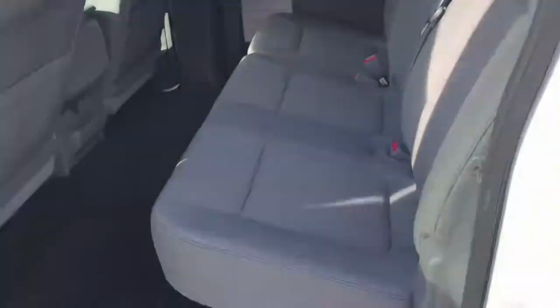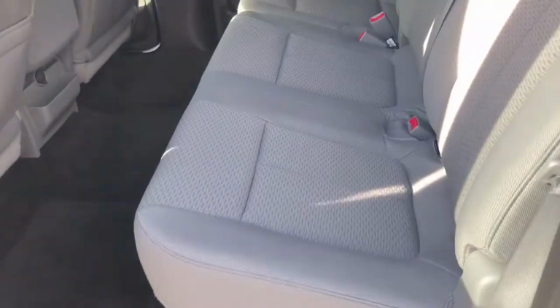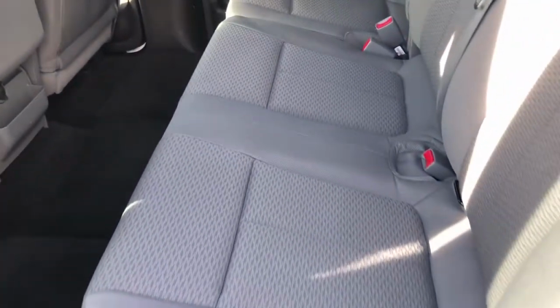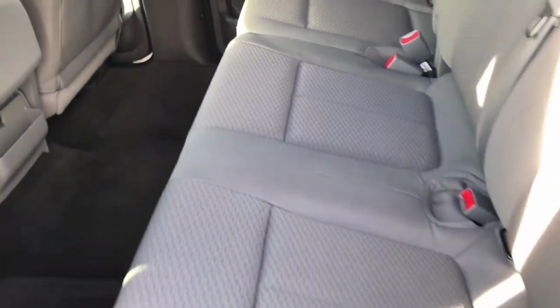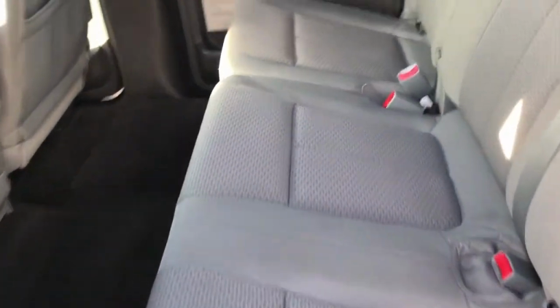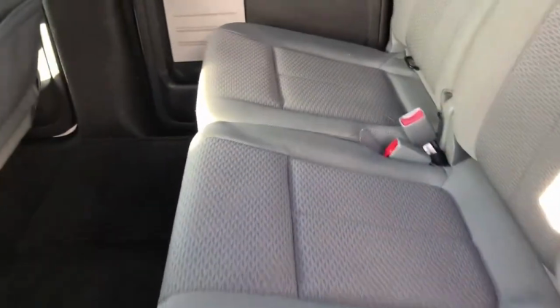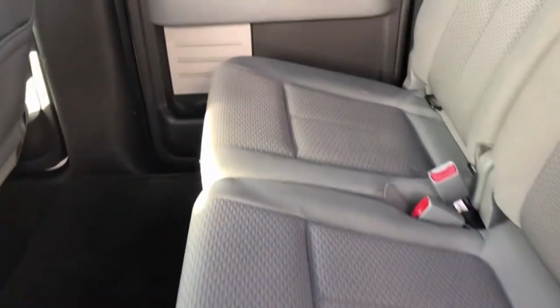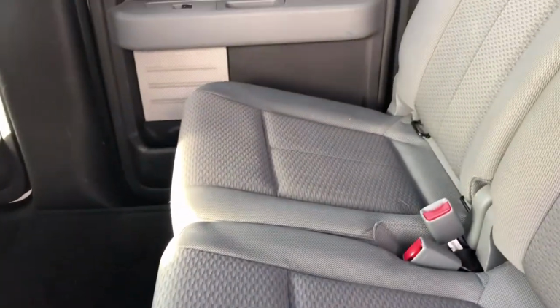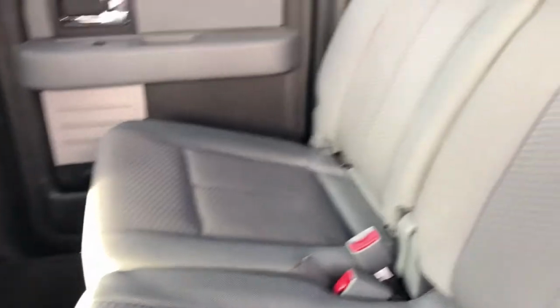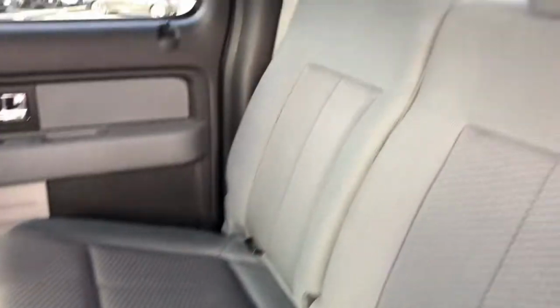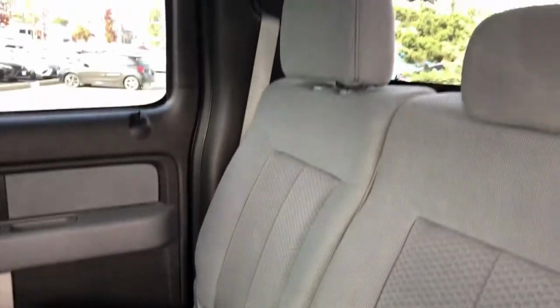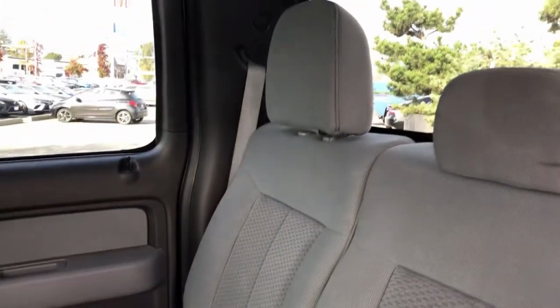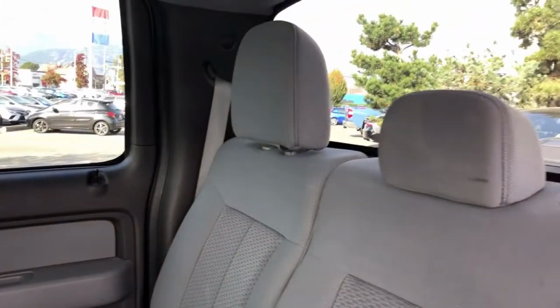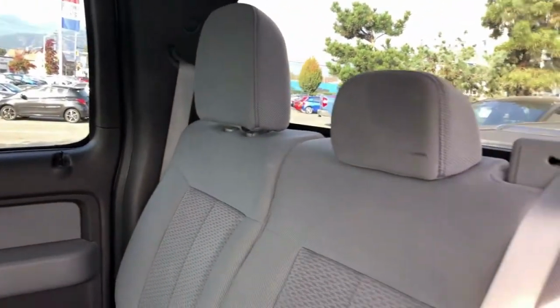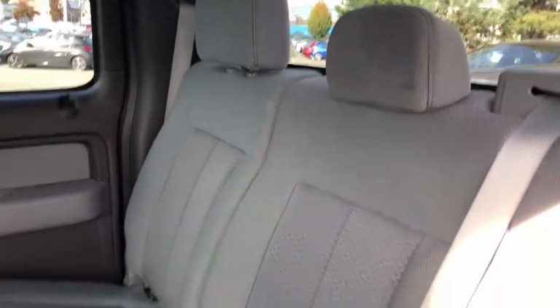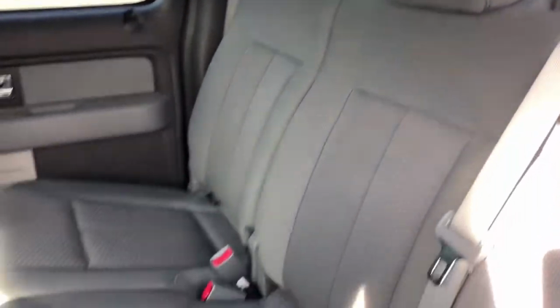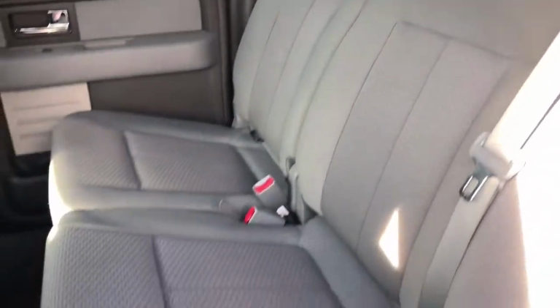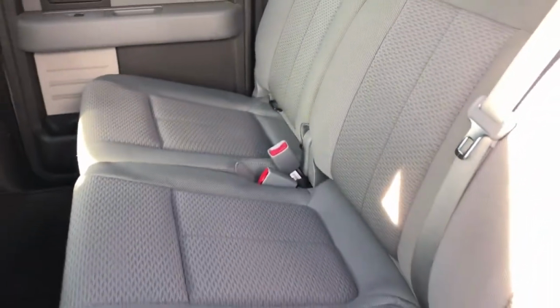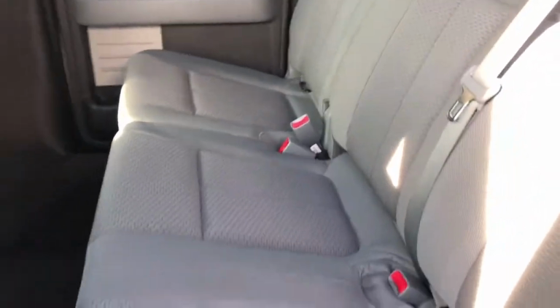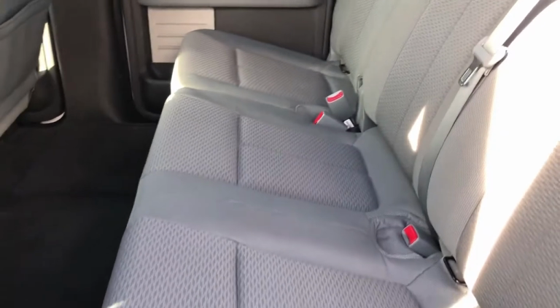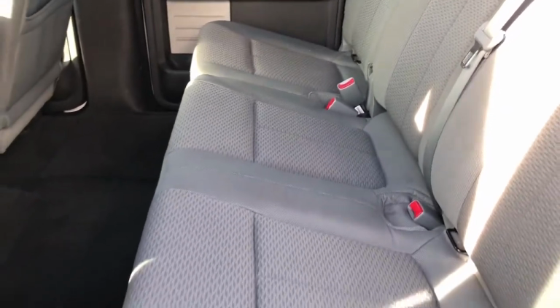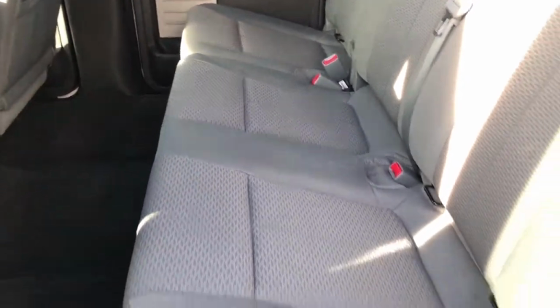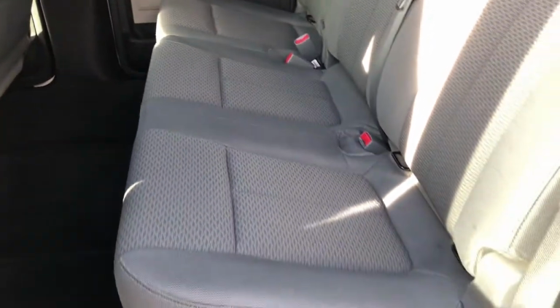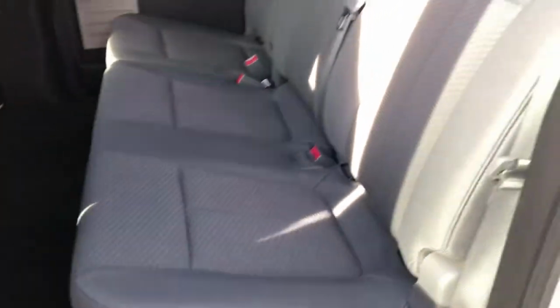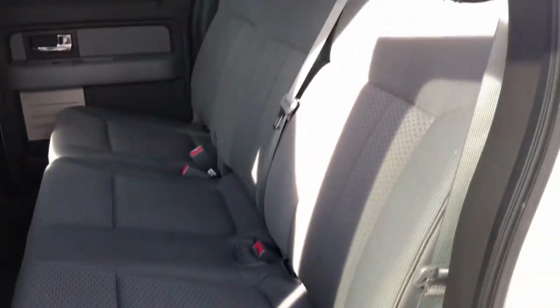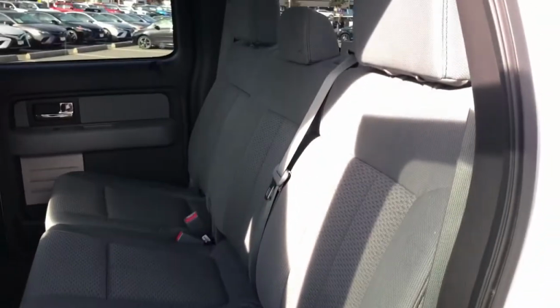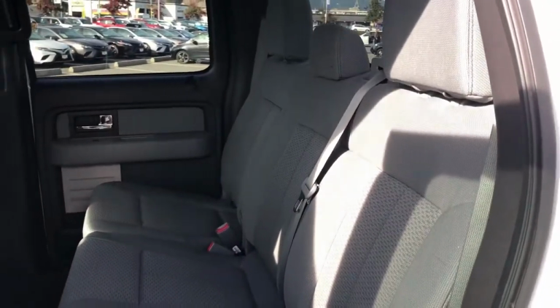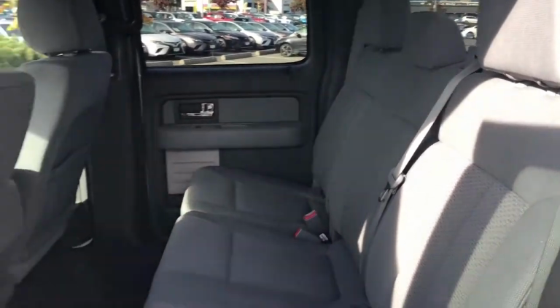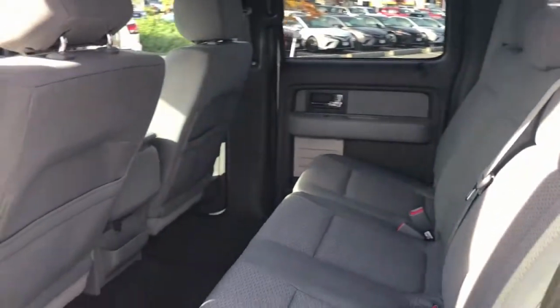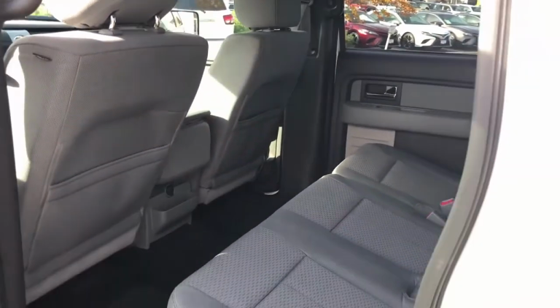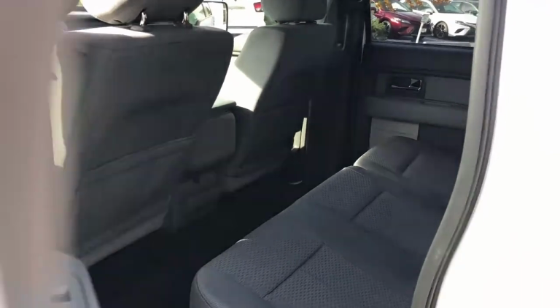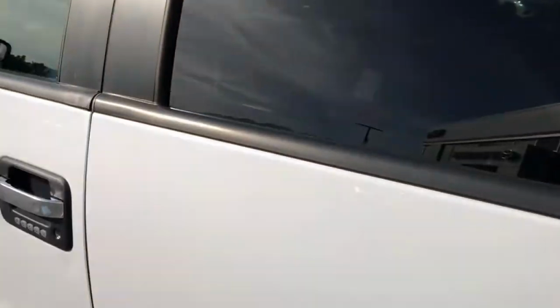Here's a look at the interior. This is a six-passenger truck, which is really handy if you are using it as your family vehicle, taking people for work, or just want to haul that extra person along. This is a great option.